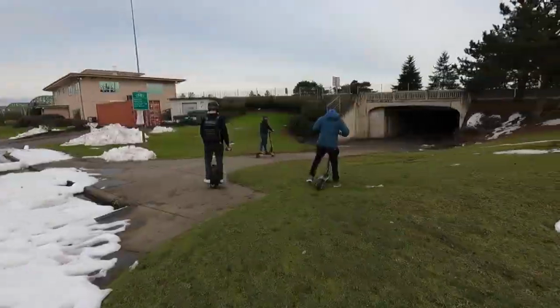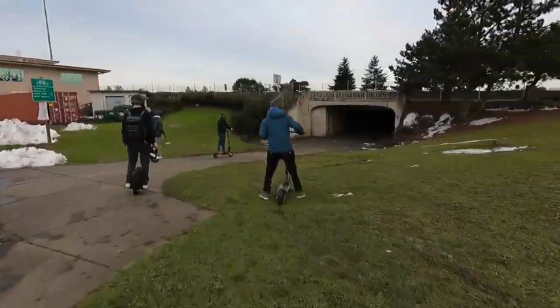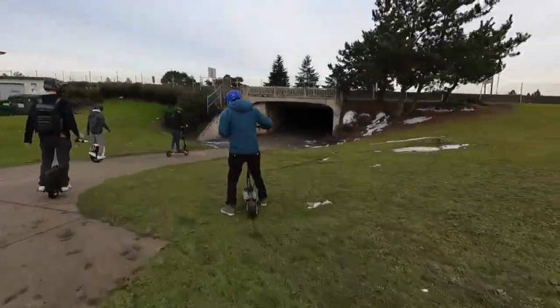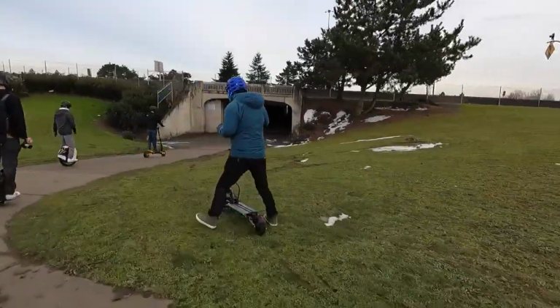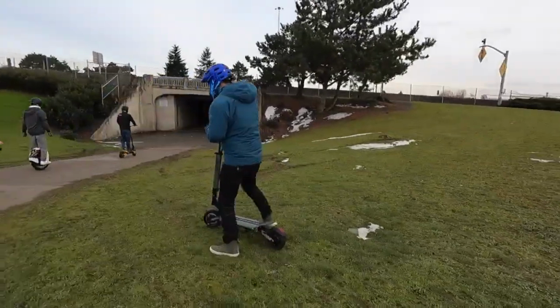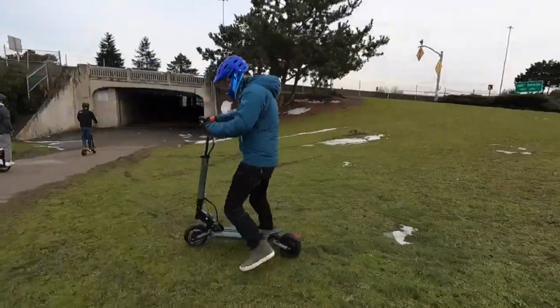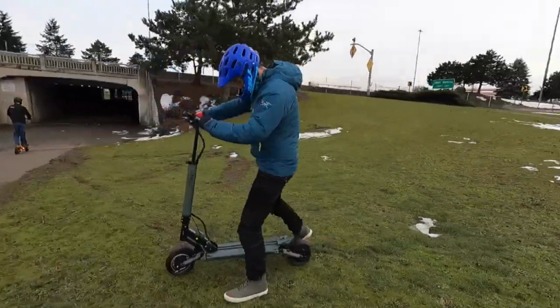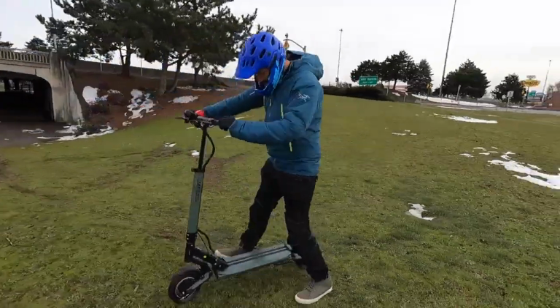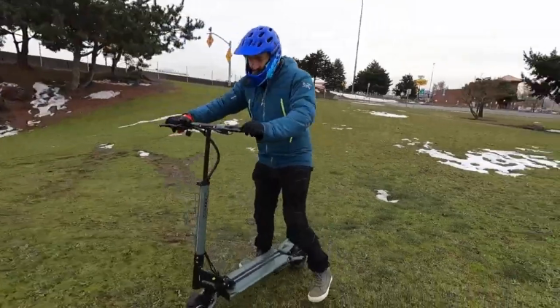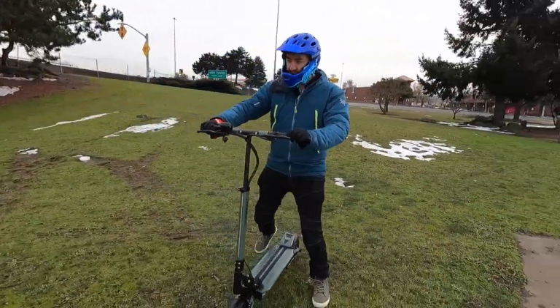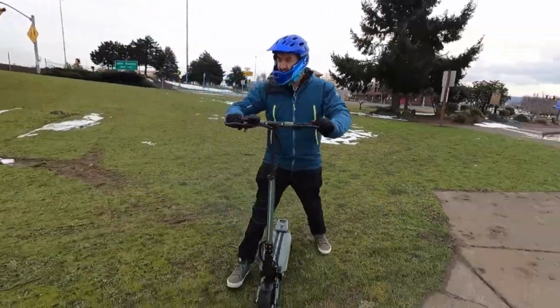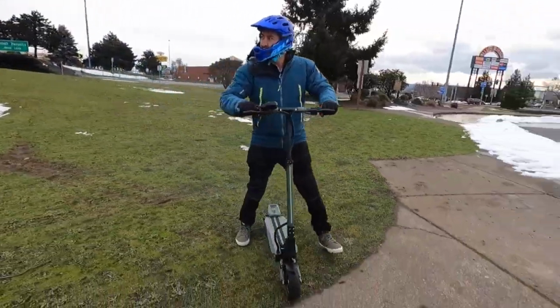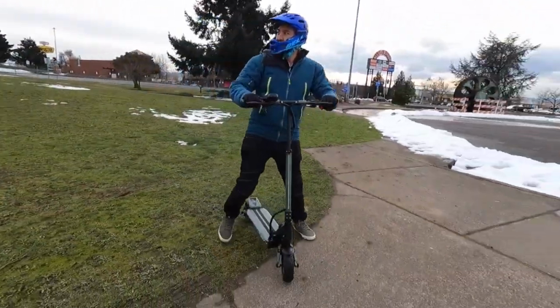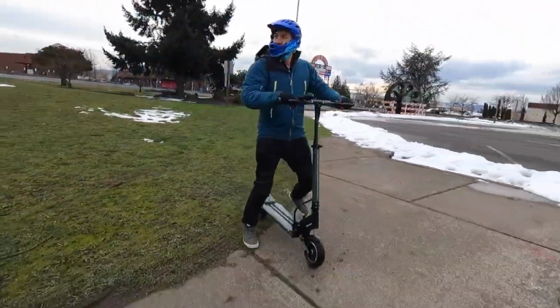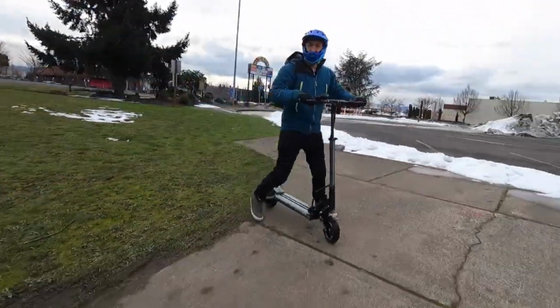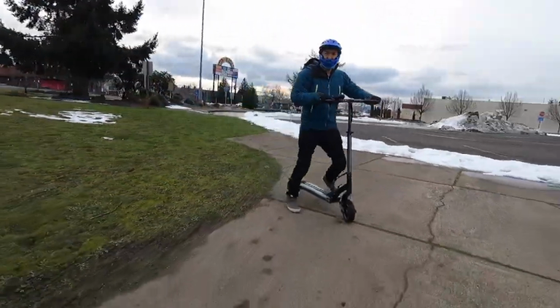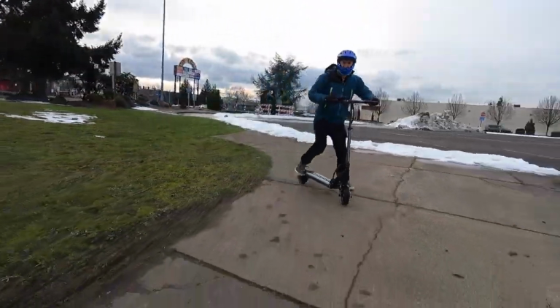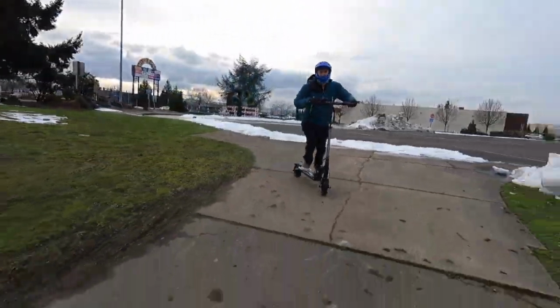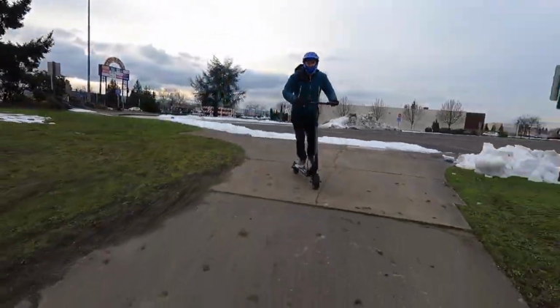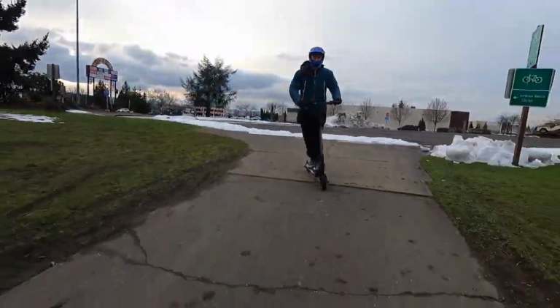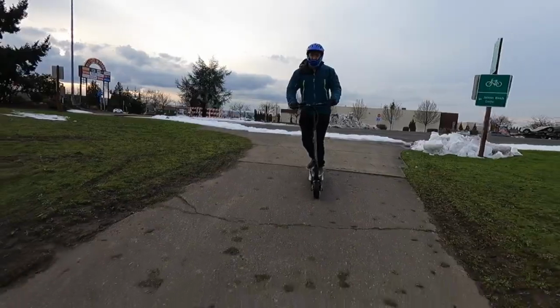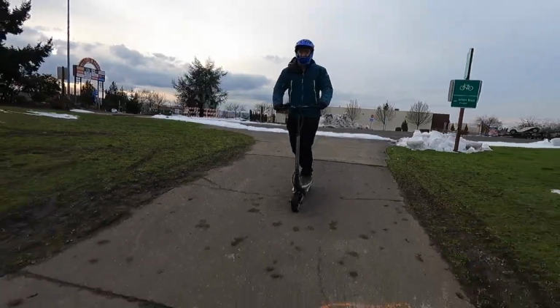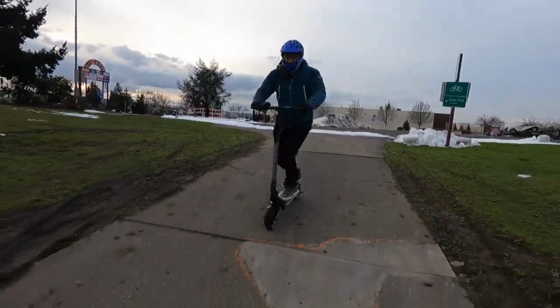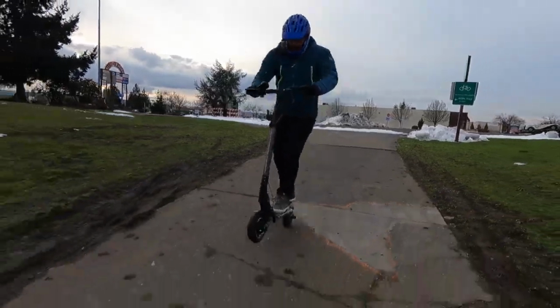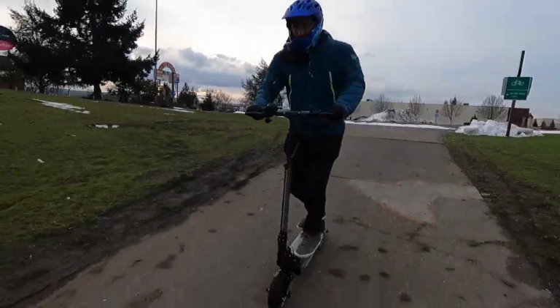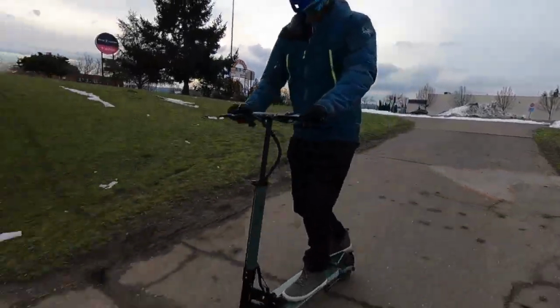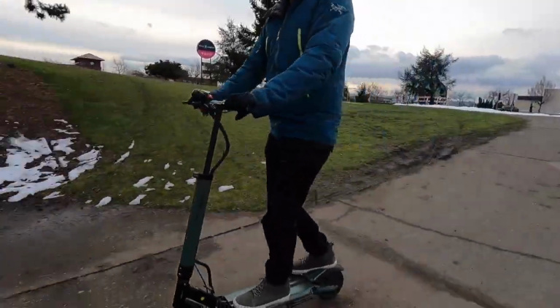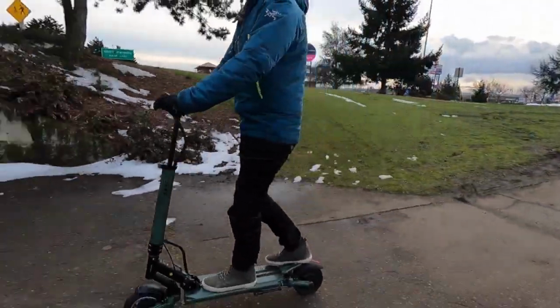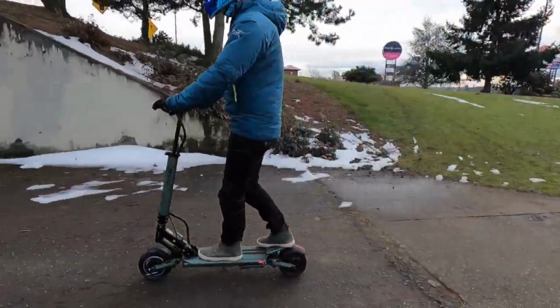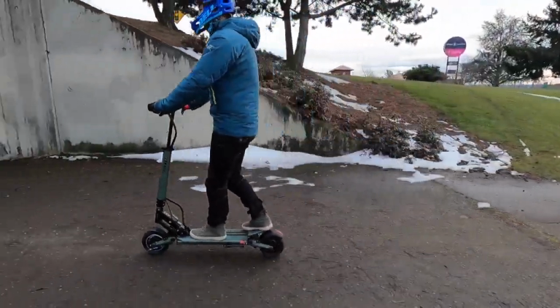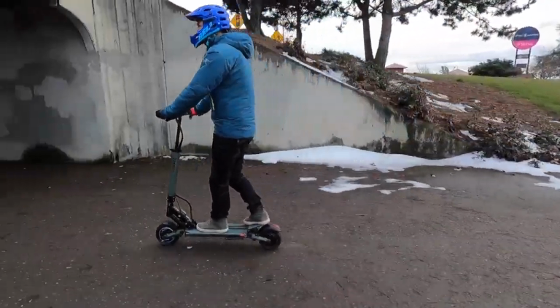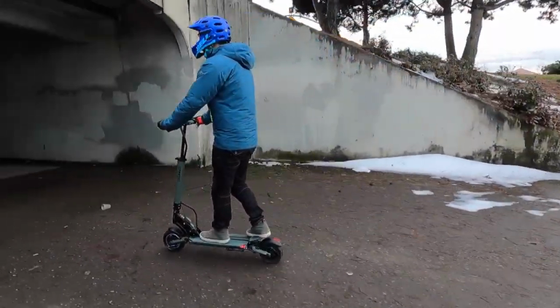Is the V-Set 8 the perfect scooter? No. The built-in lights just won't help you see when you're commuting in dark conditions. And with a 190-pound rider on a cold day, we couldn't get the scooter to hit its advertised top speed in our tests.